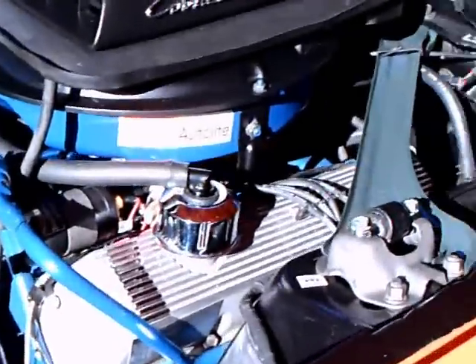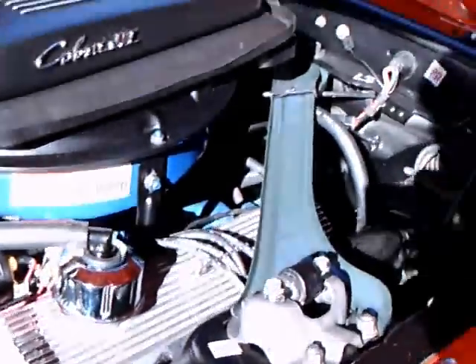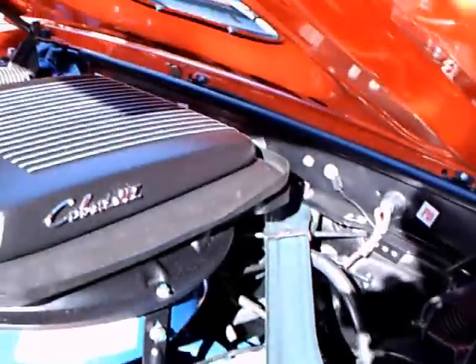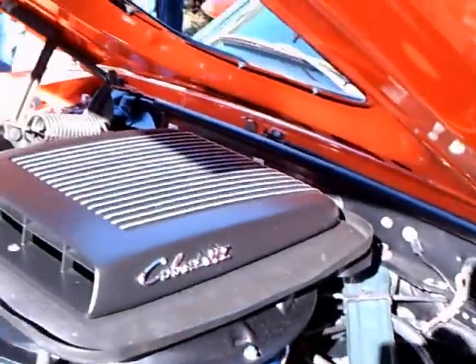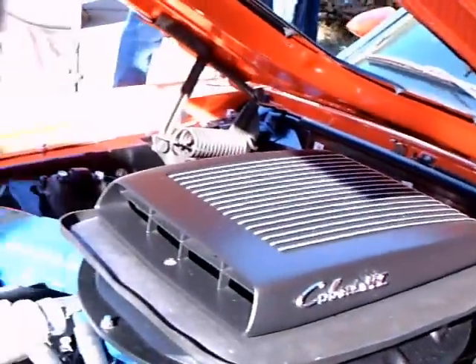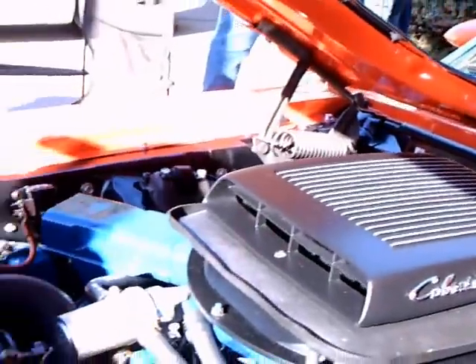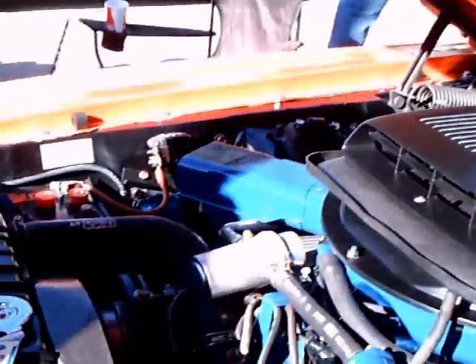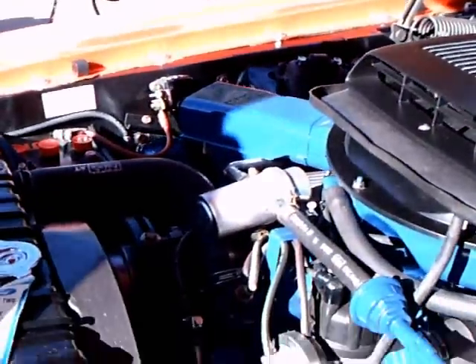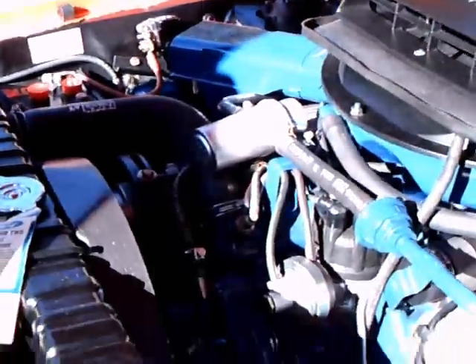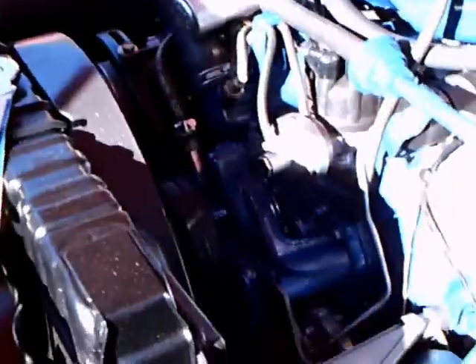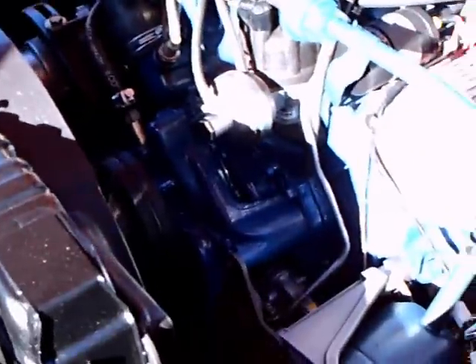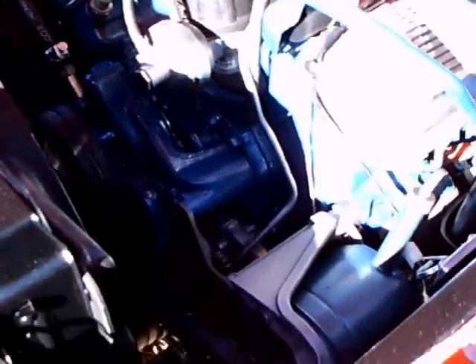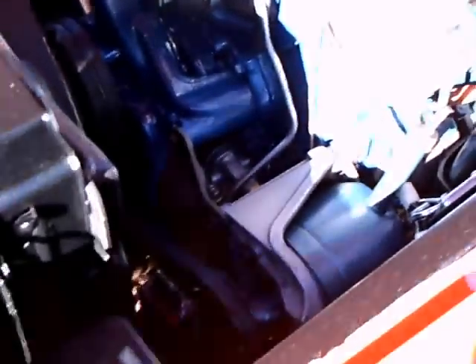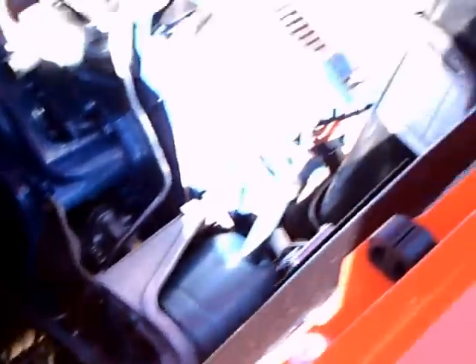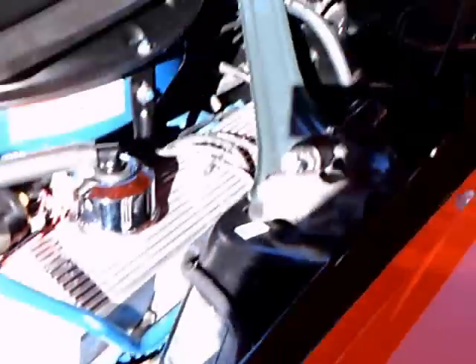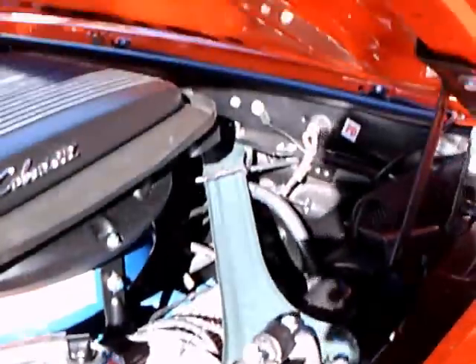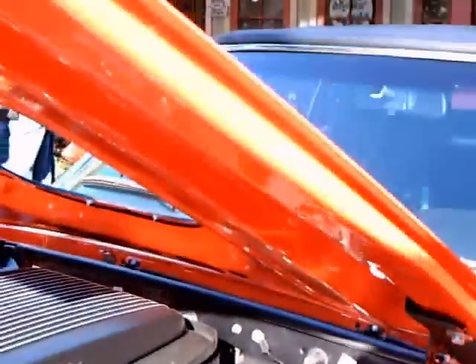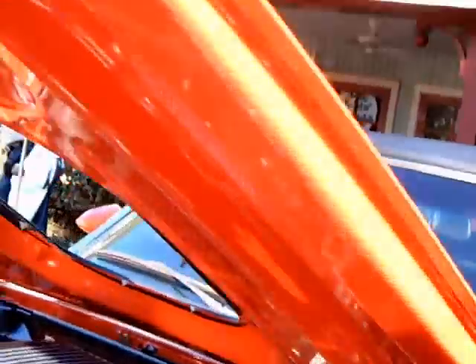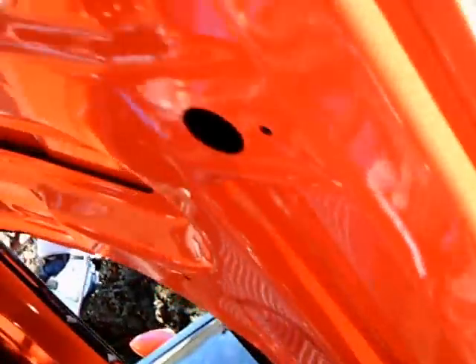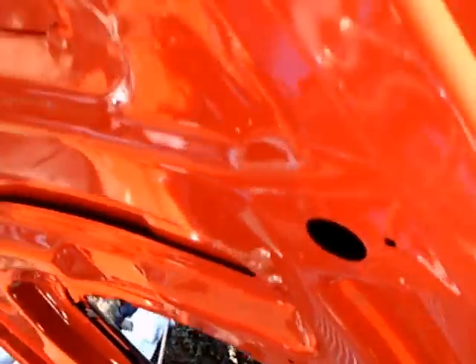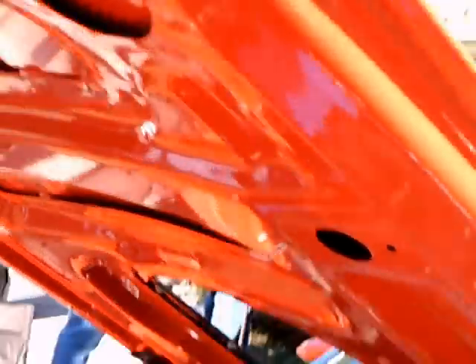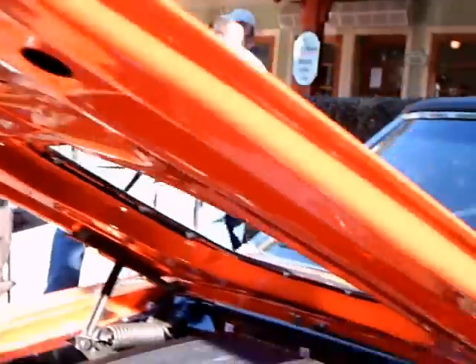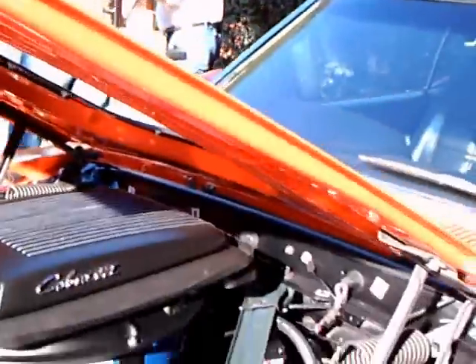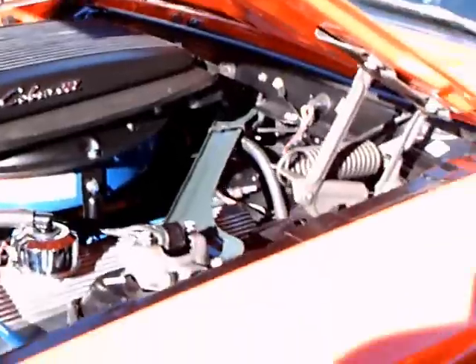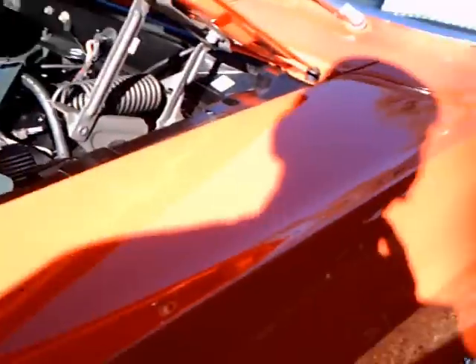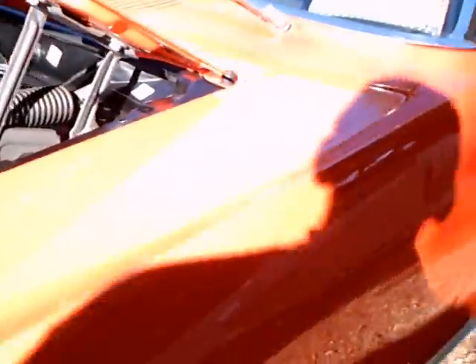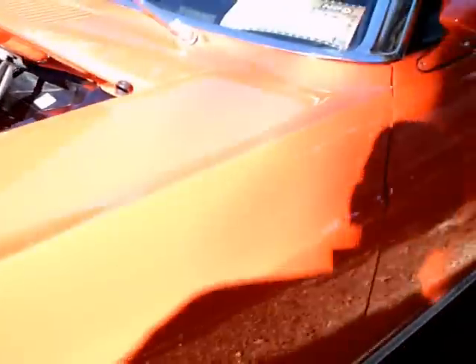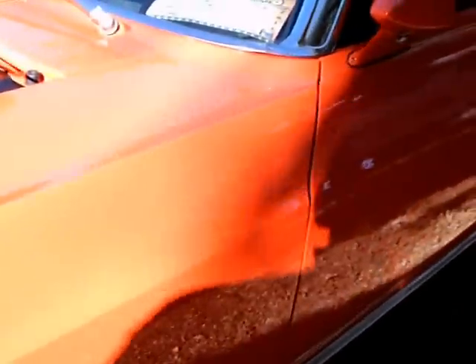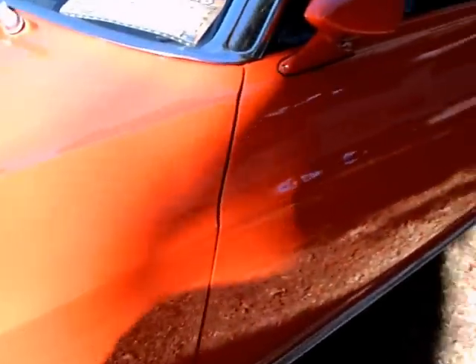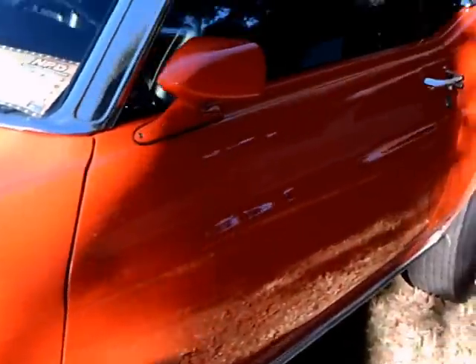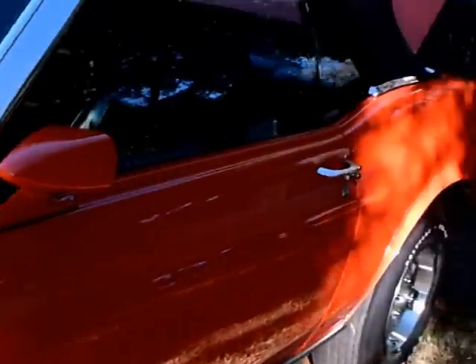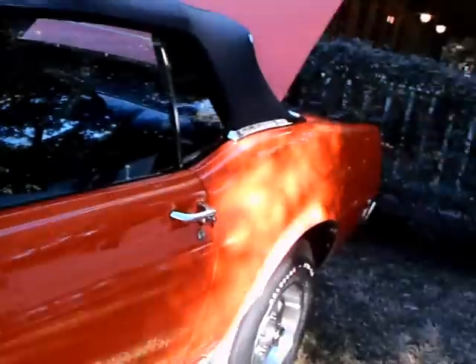Check under the hood there. It has a hood scoop integral with the intake and a 4-barrel carburetor.